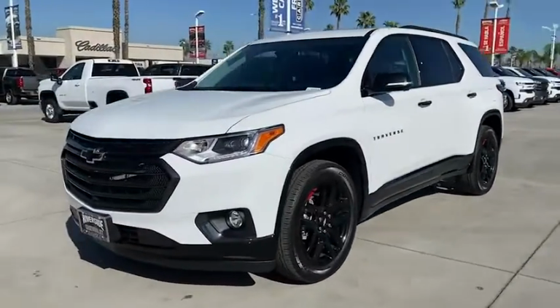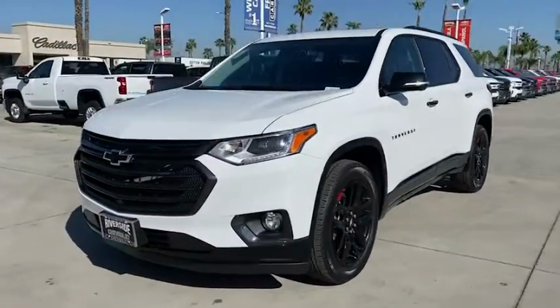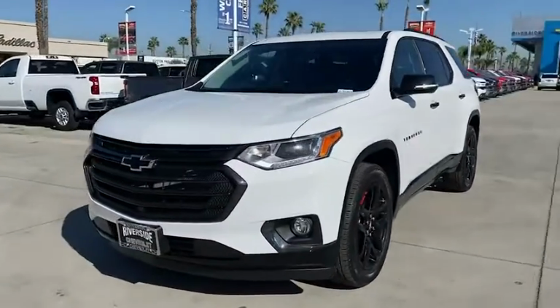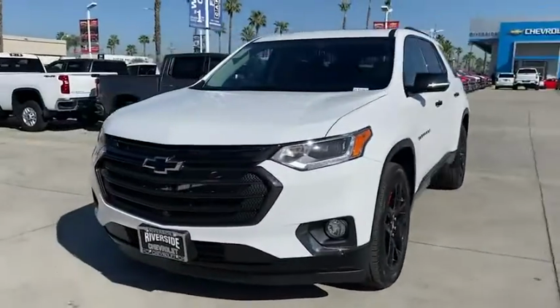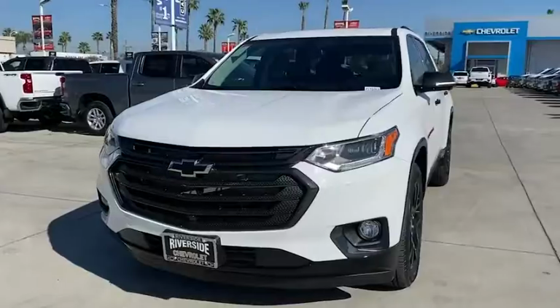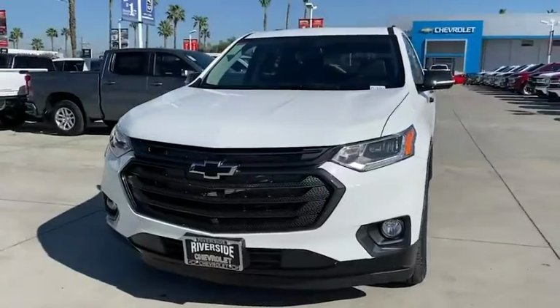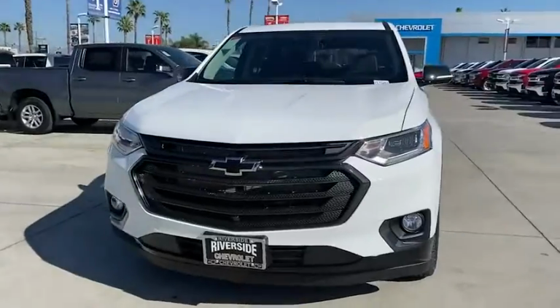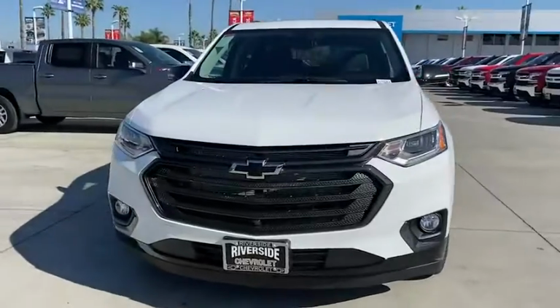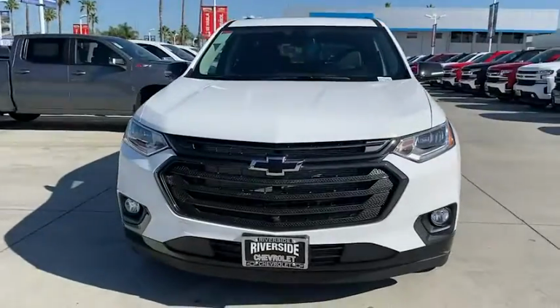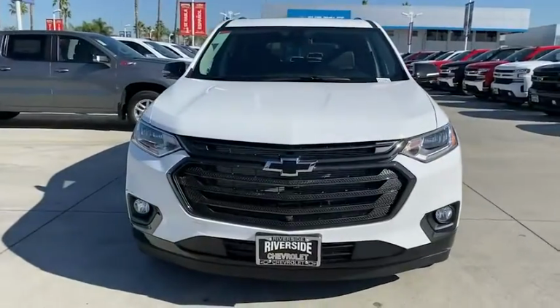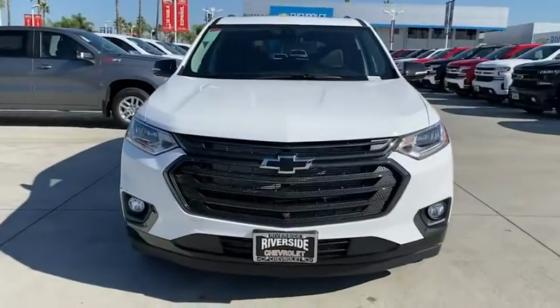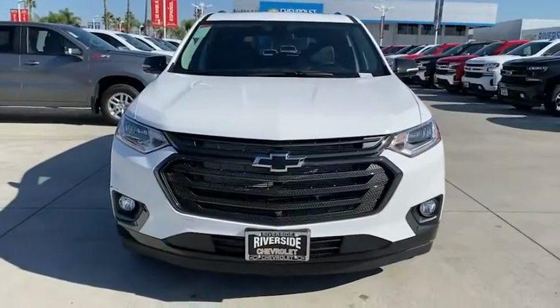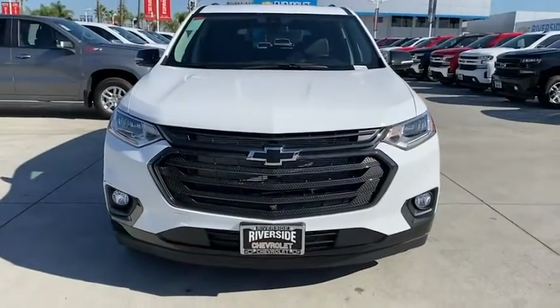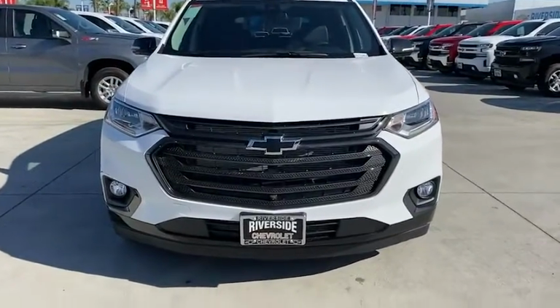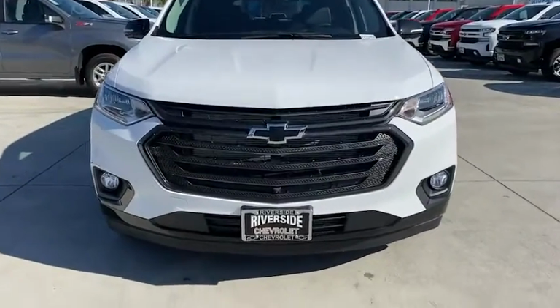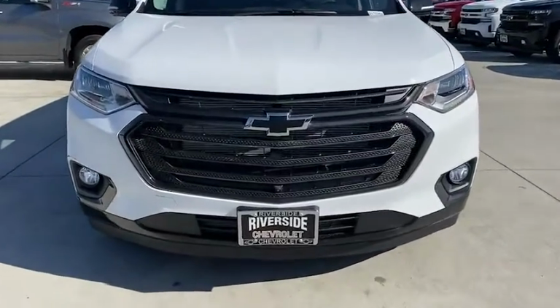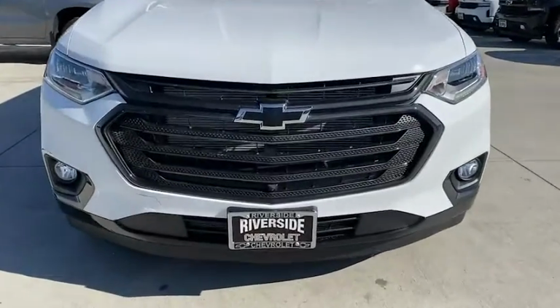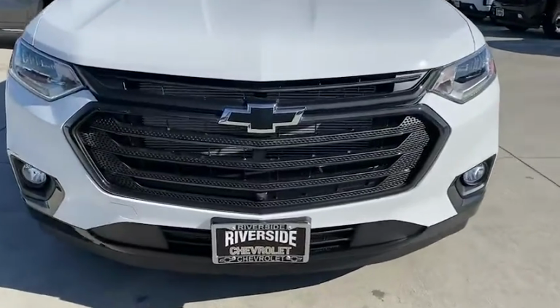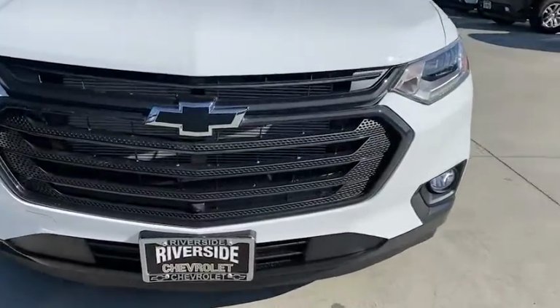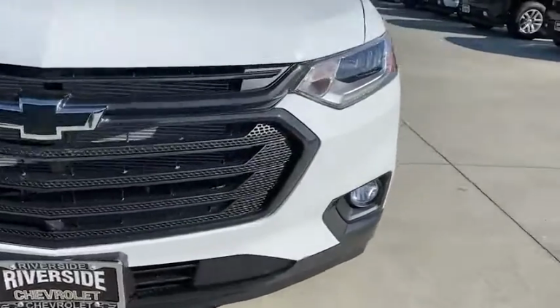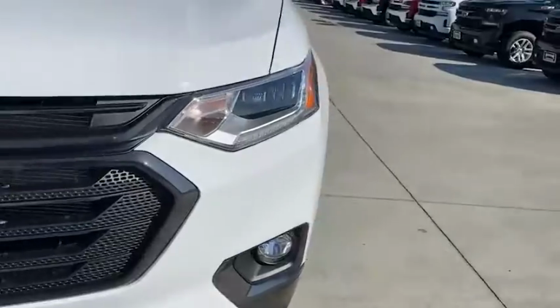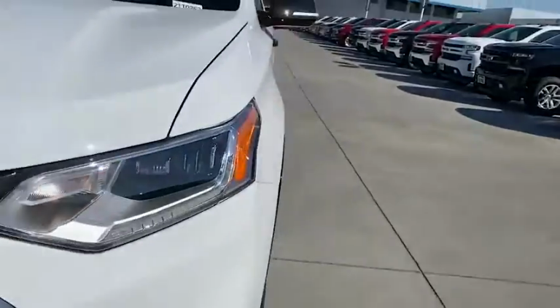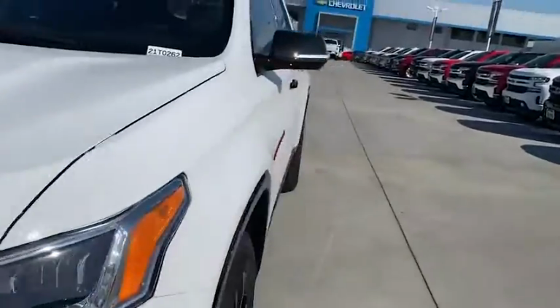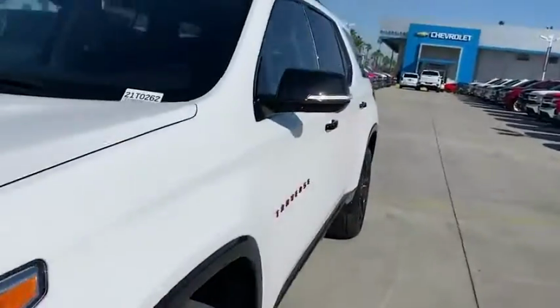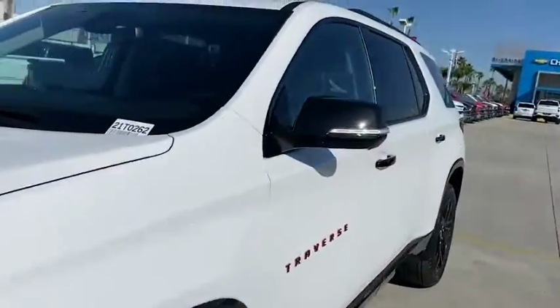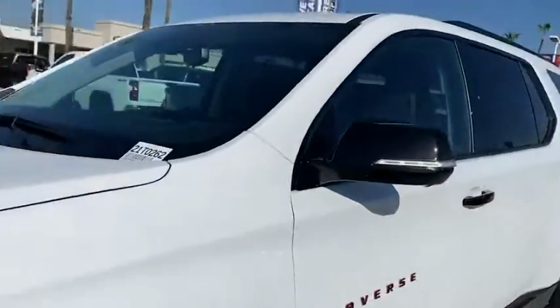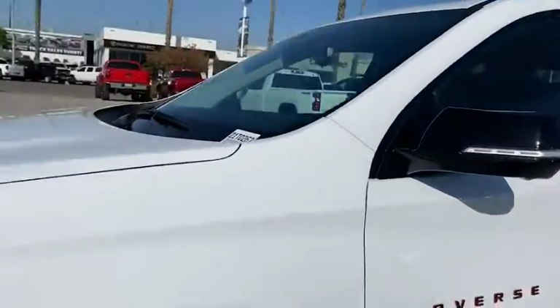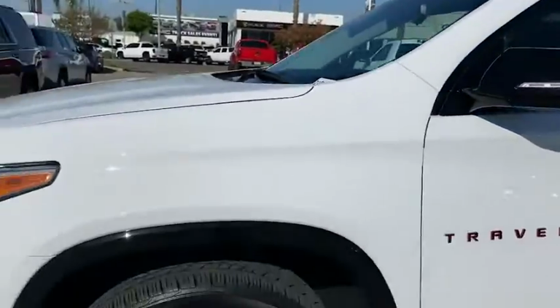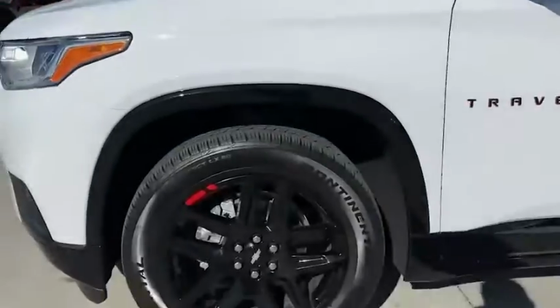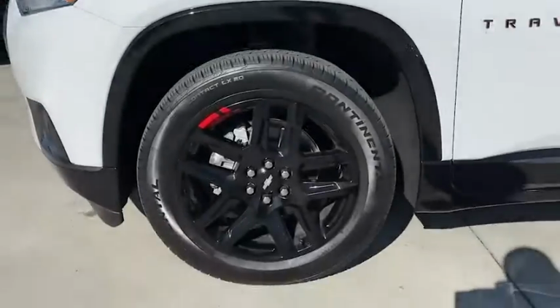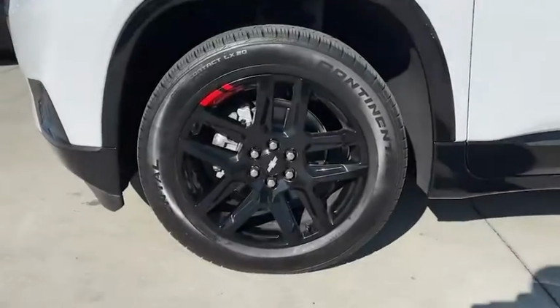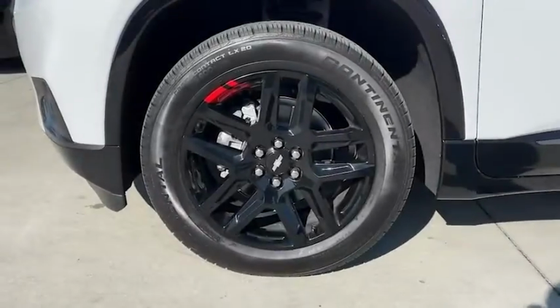Universal garage door opener, power windows, electronic stability control, fog lights, rear window defroster, heated steering wheel, security system, compass, heated front seats.